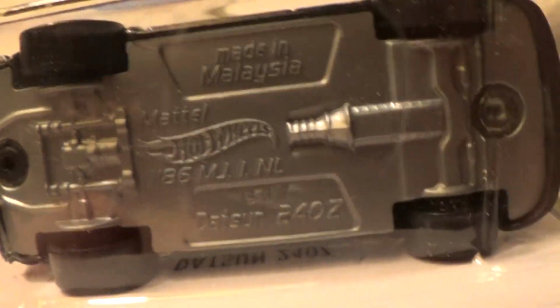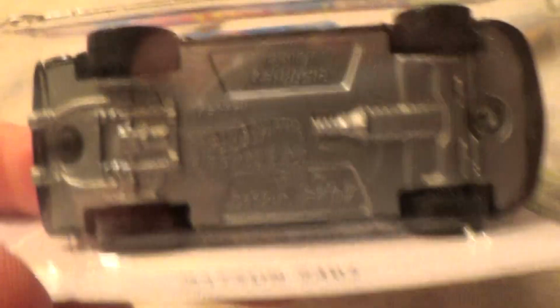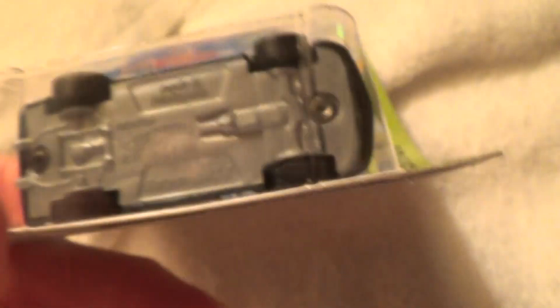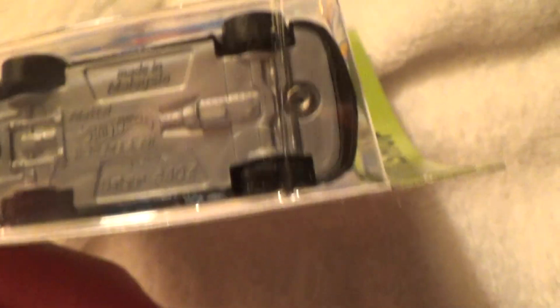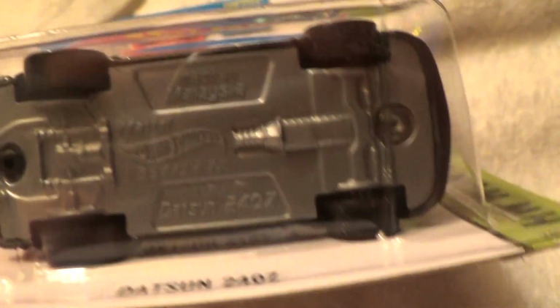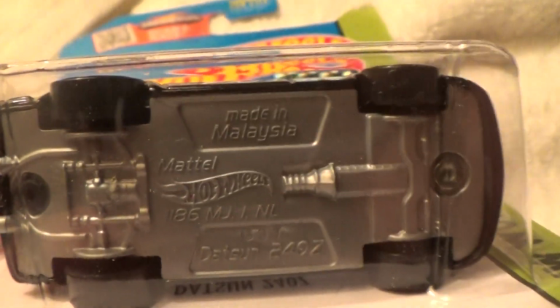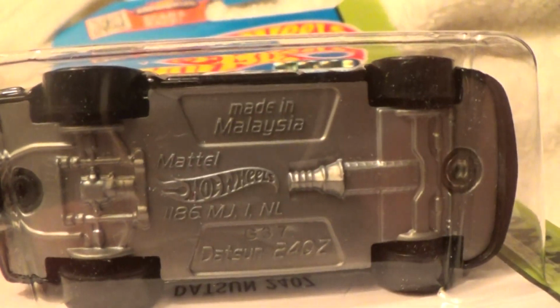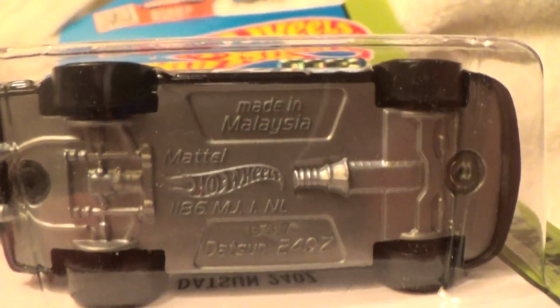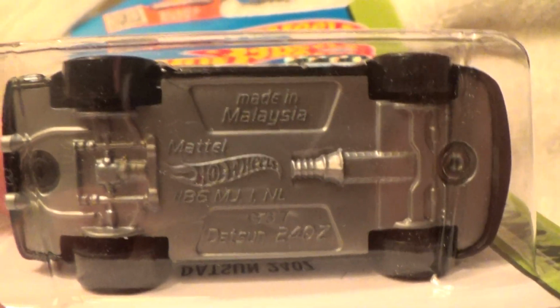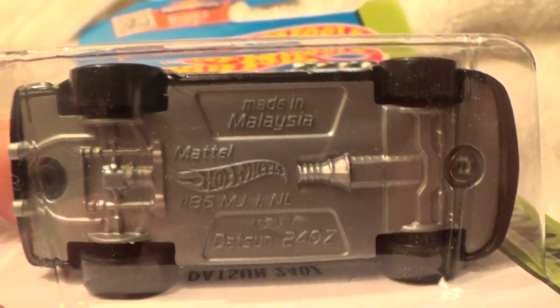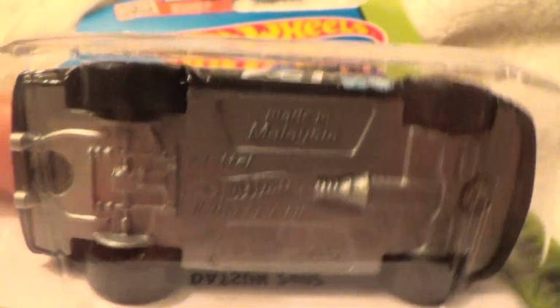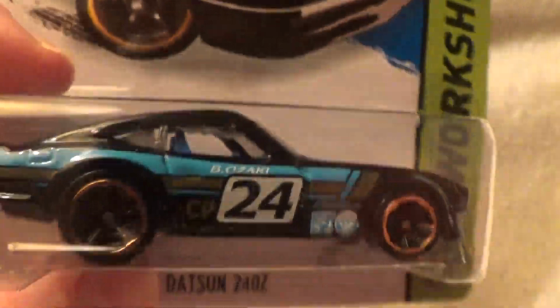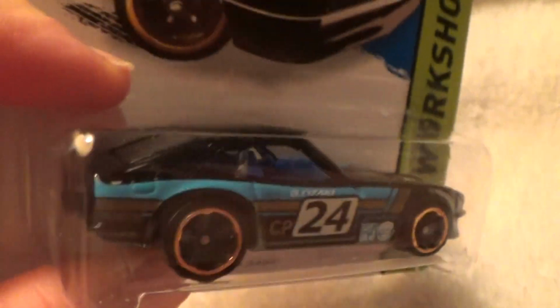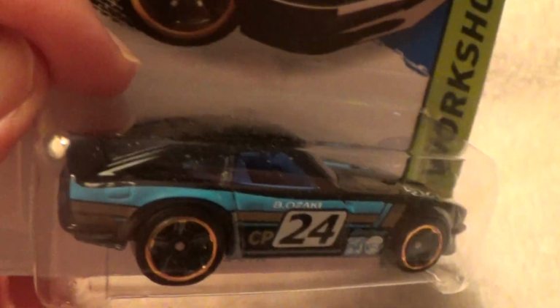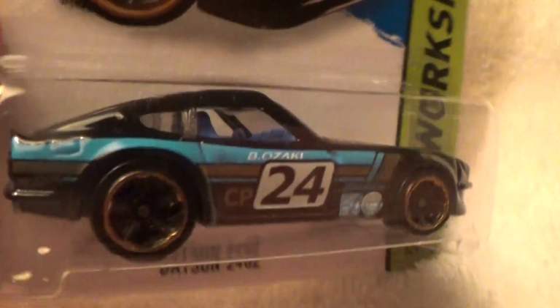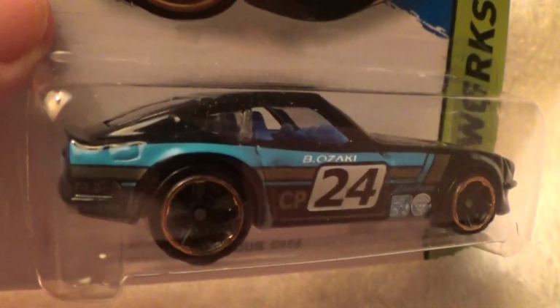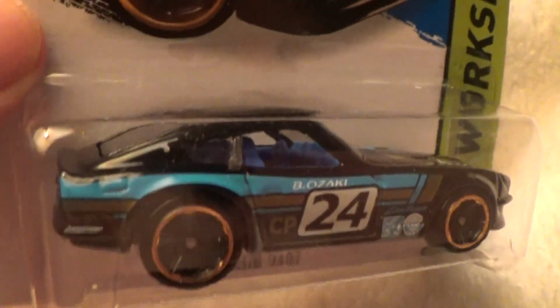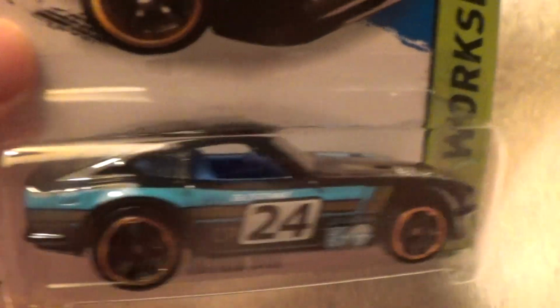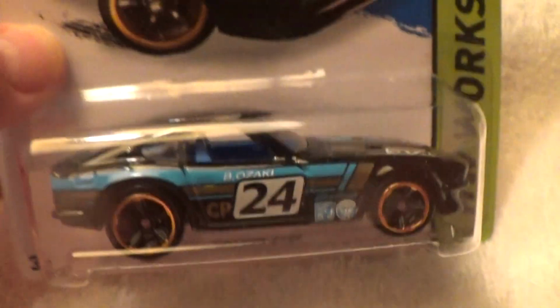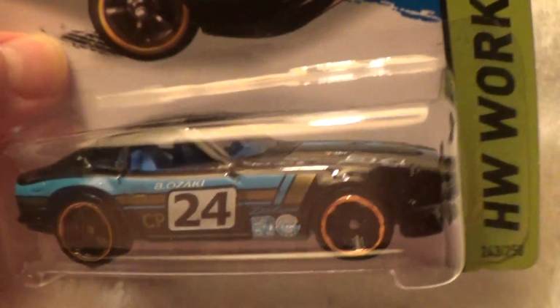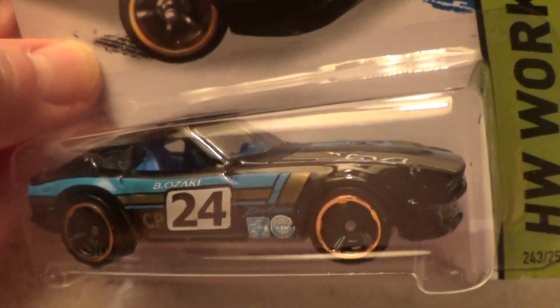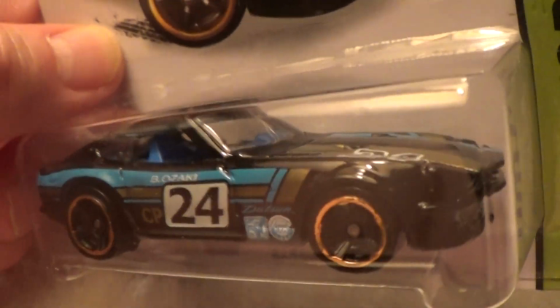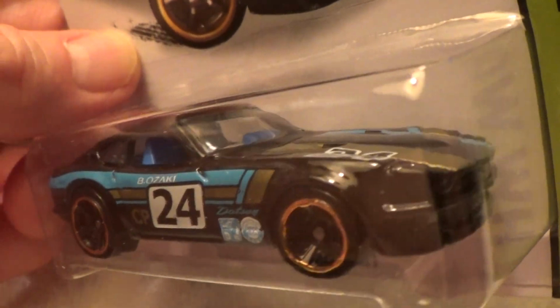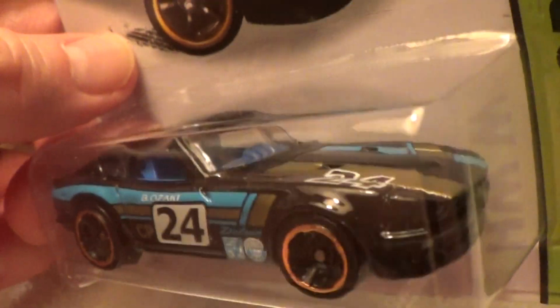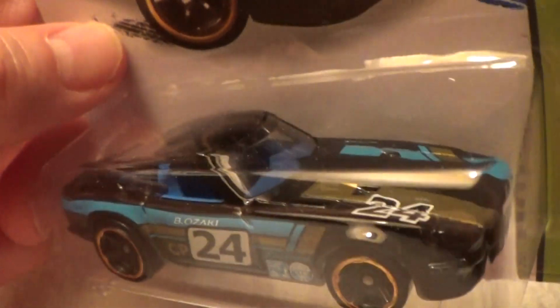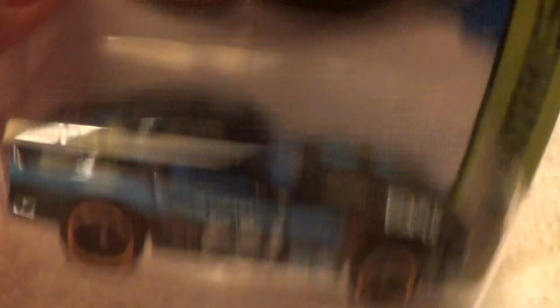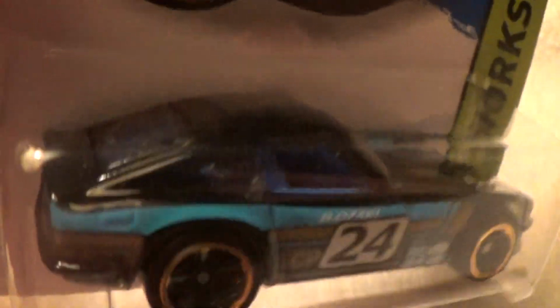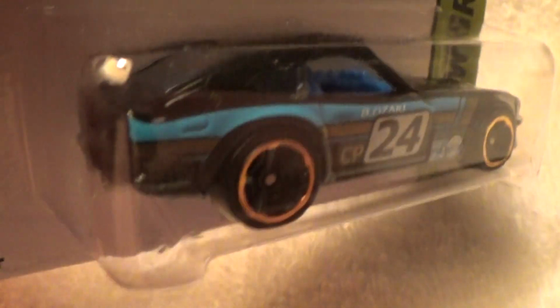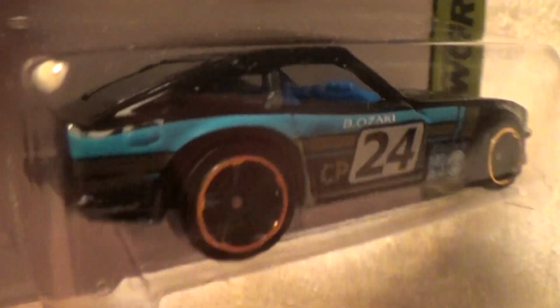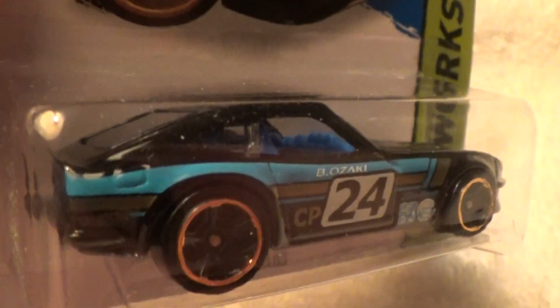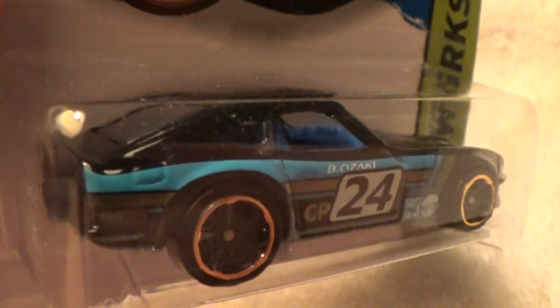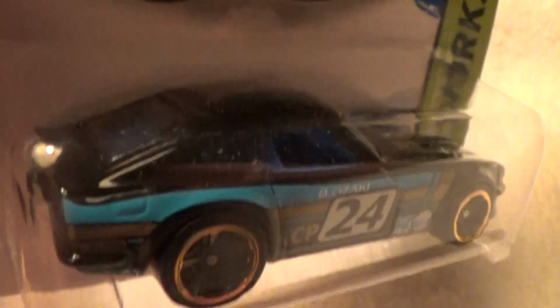Oh, look at that base. Not bad. Kind of a chrome gray — maybe a little copper if I've got my colors right. You know me, I always get my colors wrong. I never get my colors right.